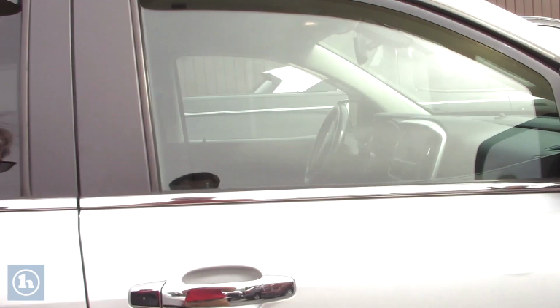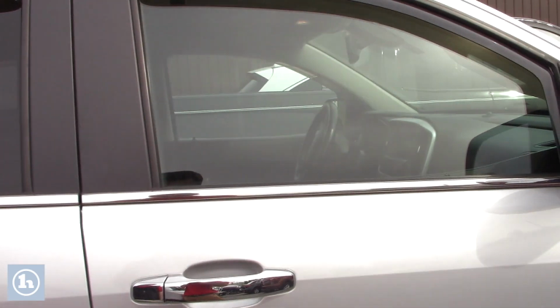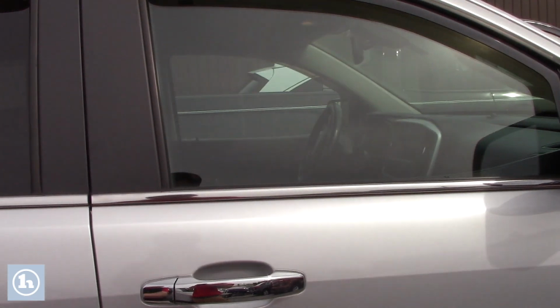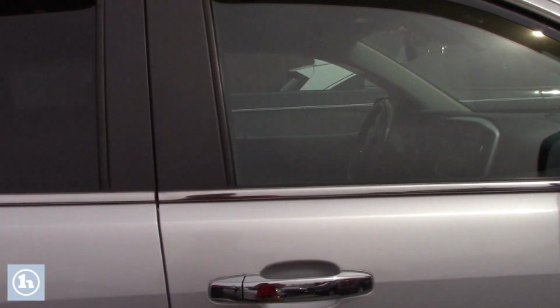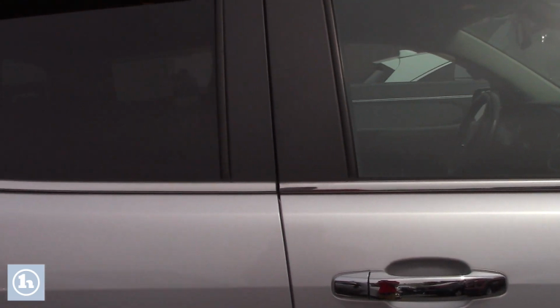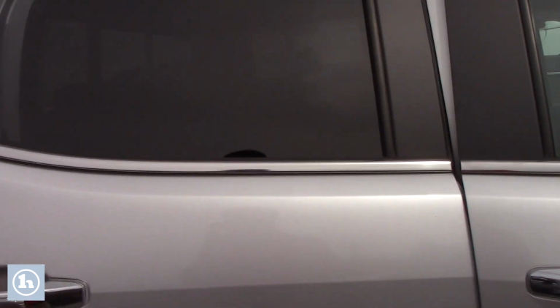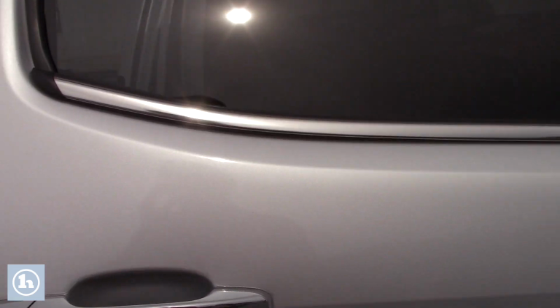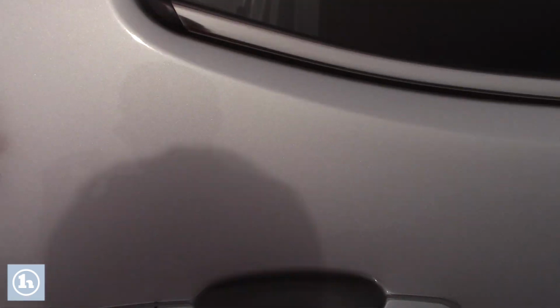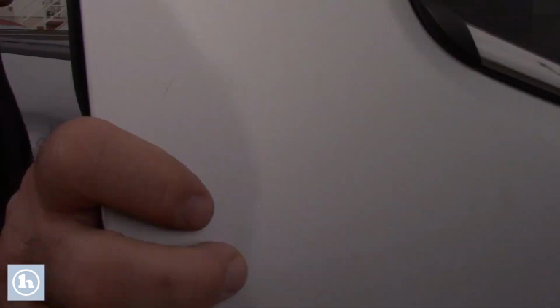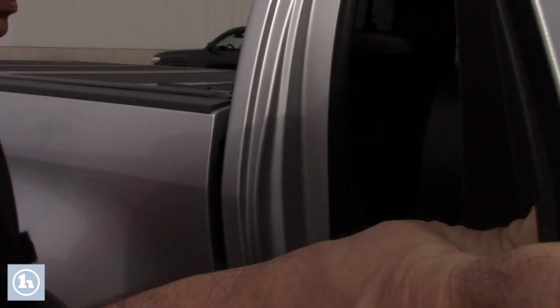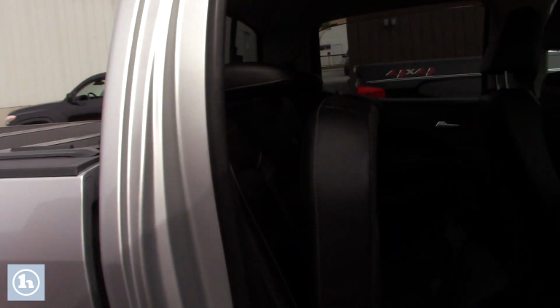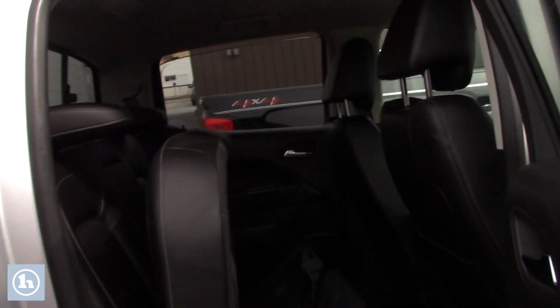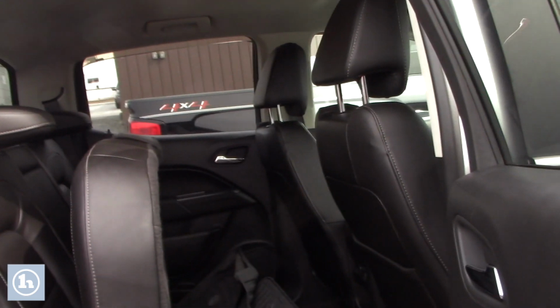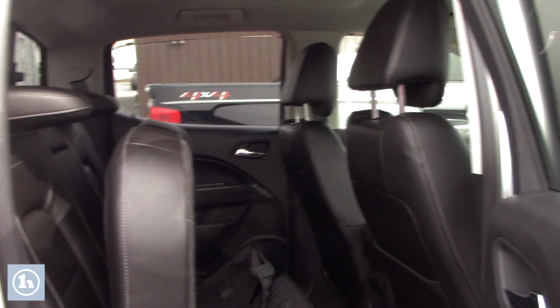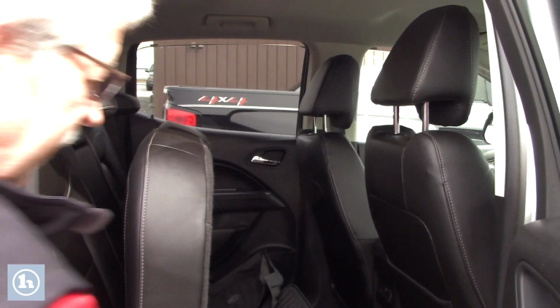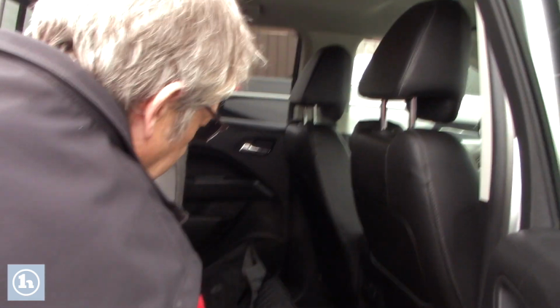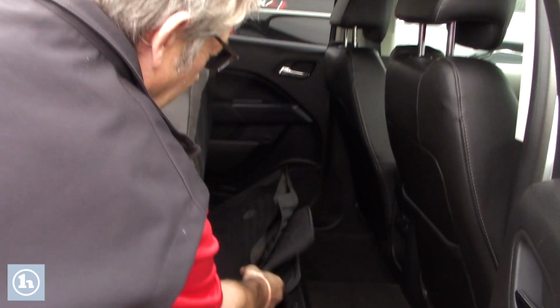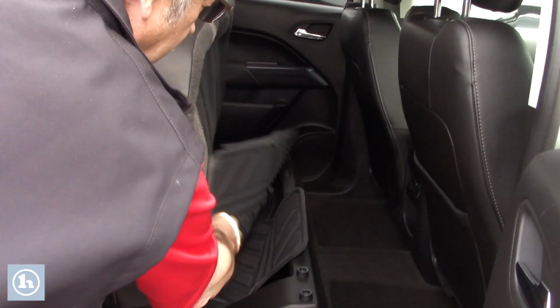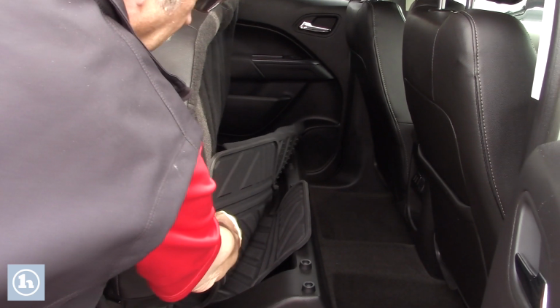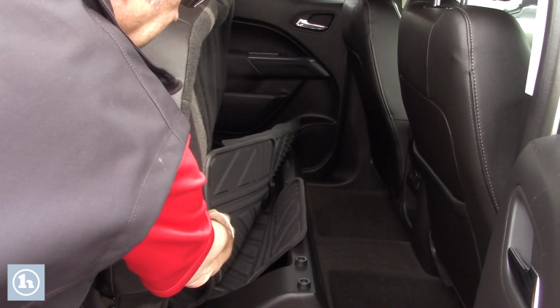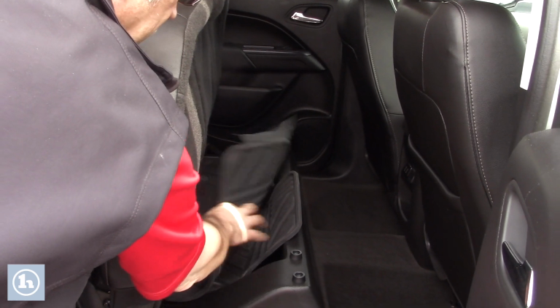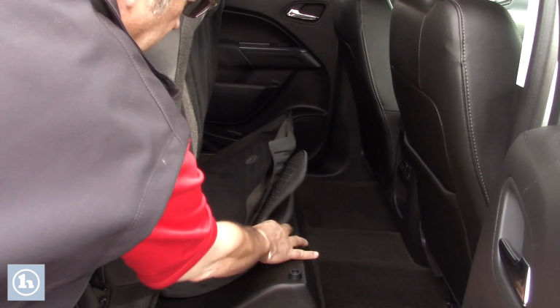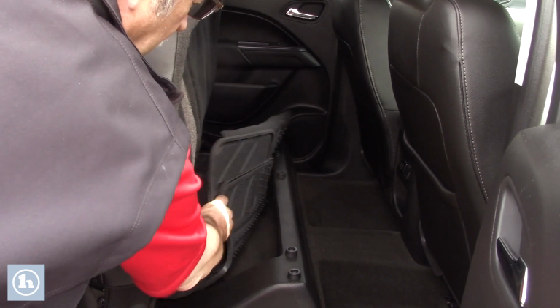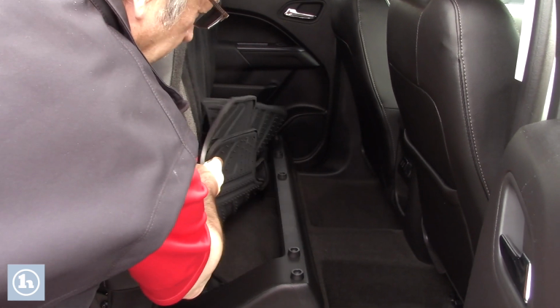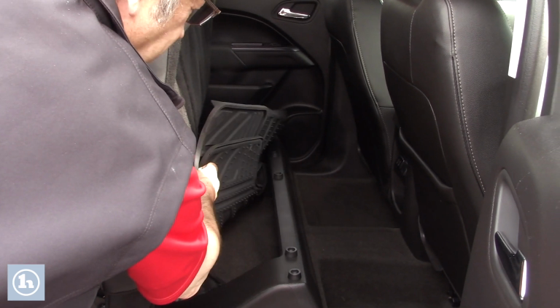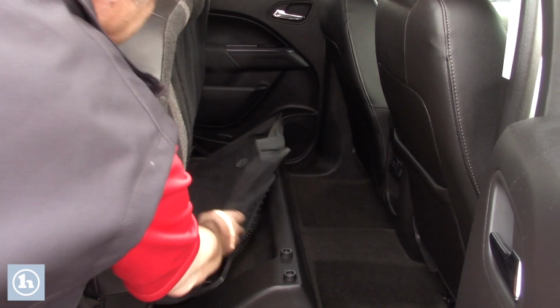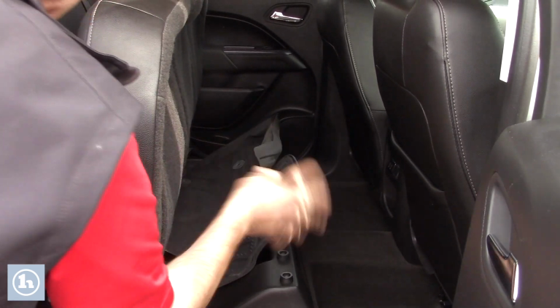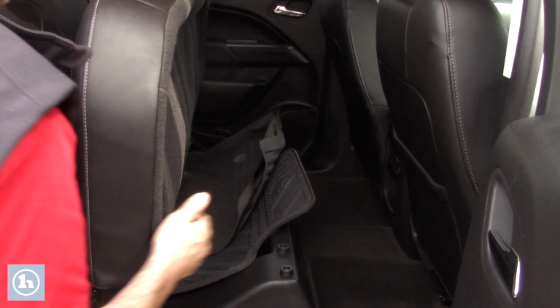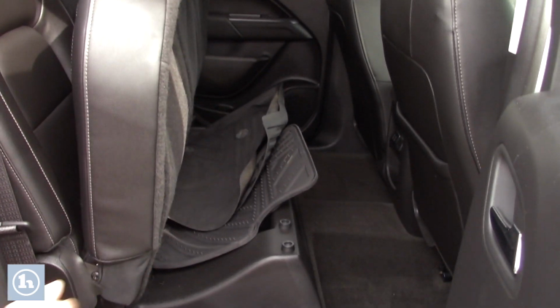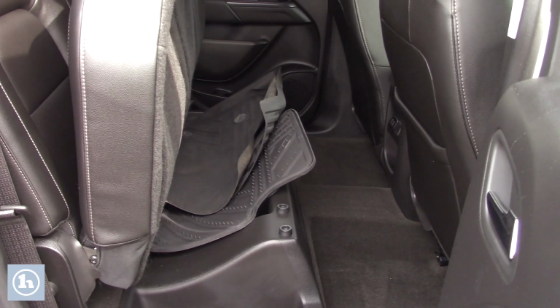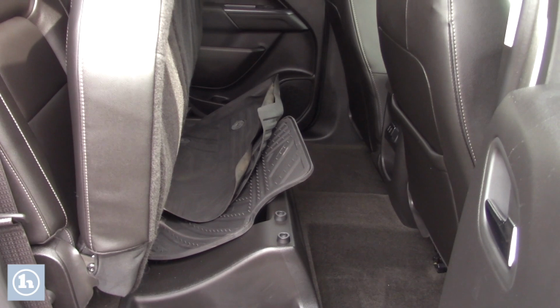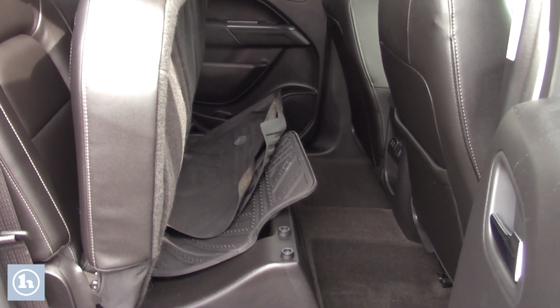This is the crew cab on these trucks. I've got the seat up right now so that you can see. We do have the all-weather mats in here as well, but there is storage — fold down the seats and you've got plenty of room.